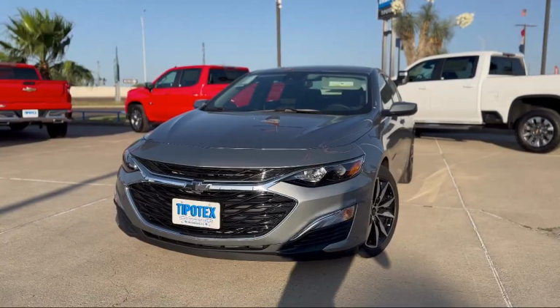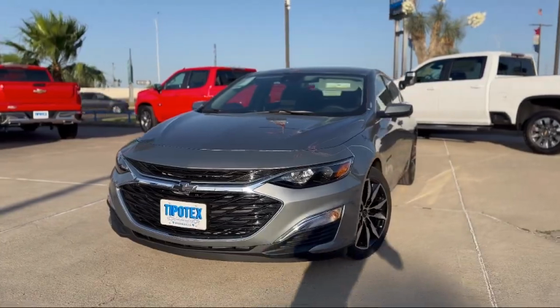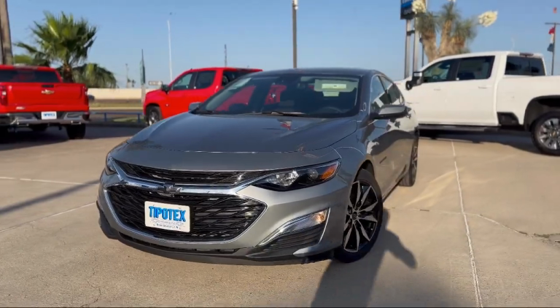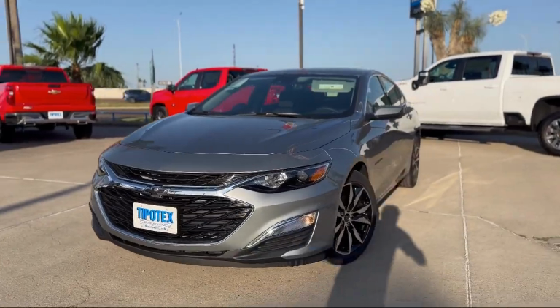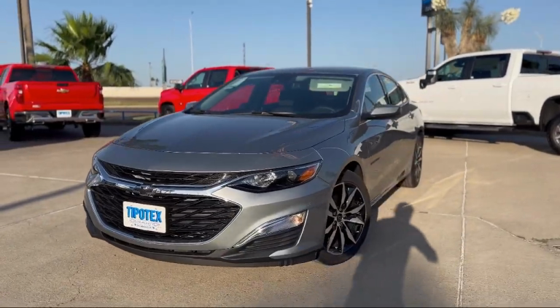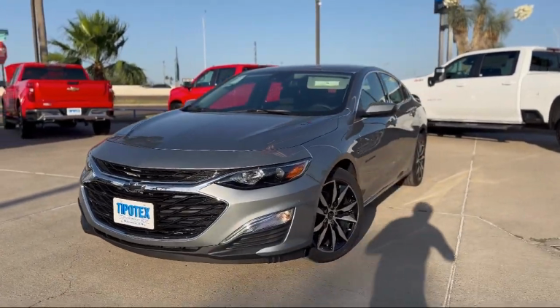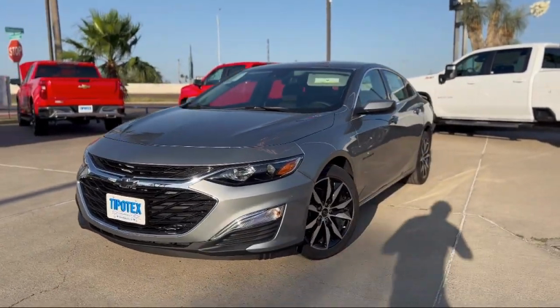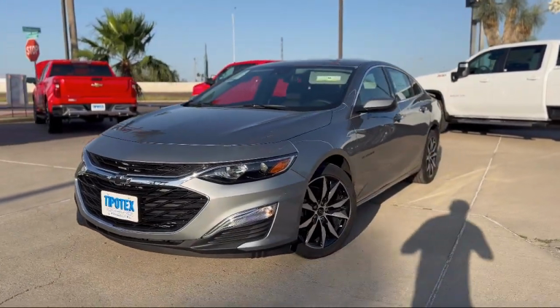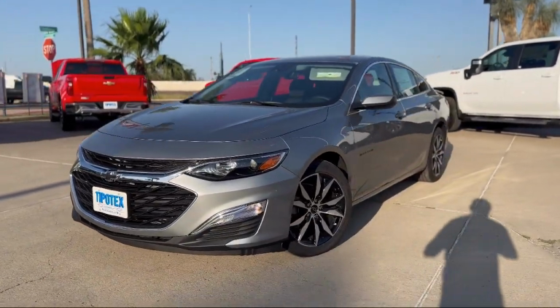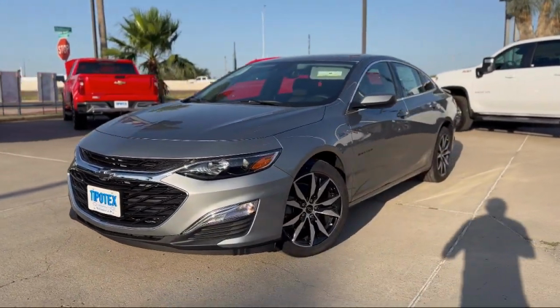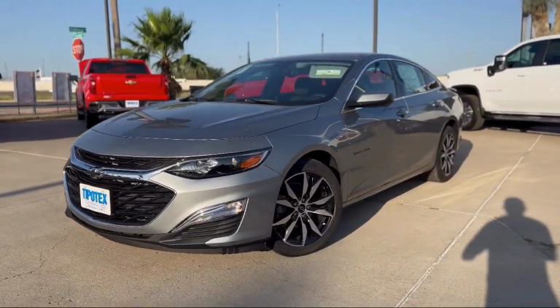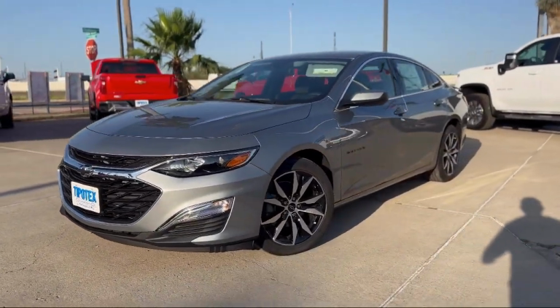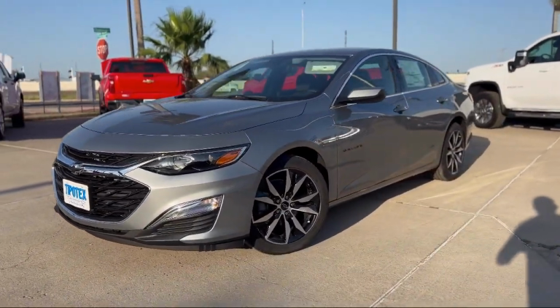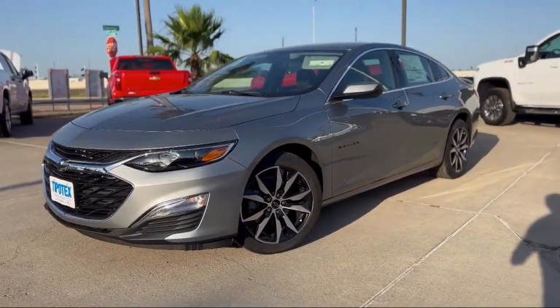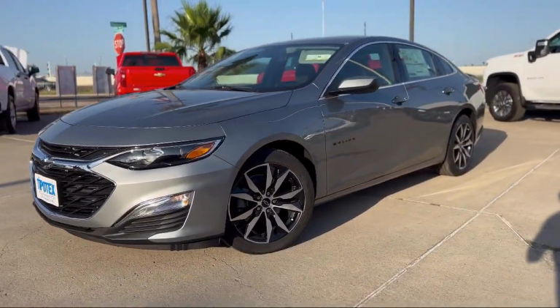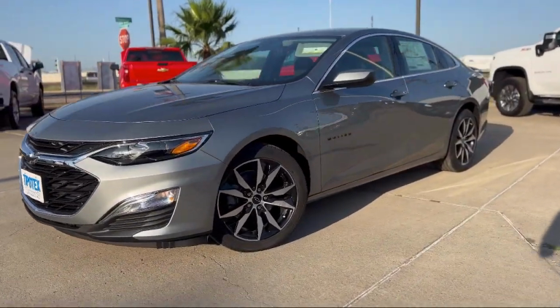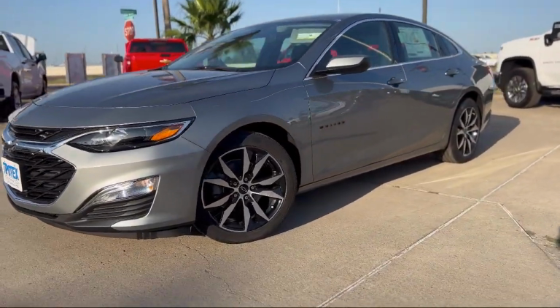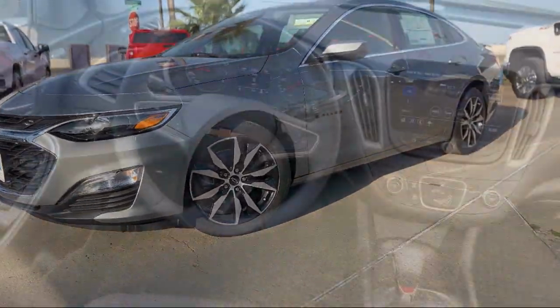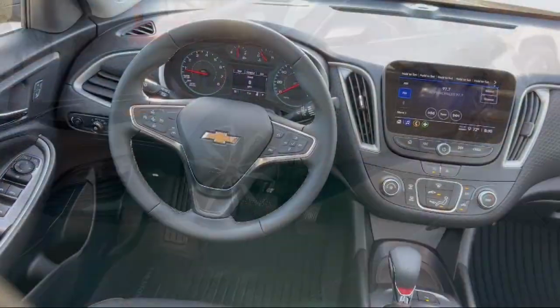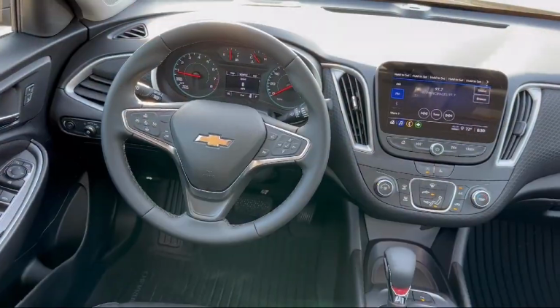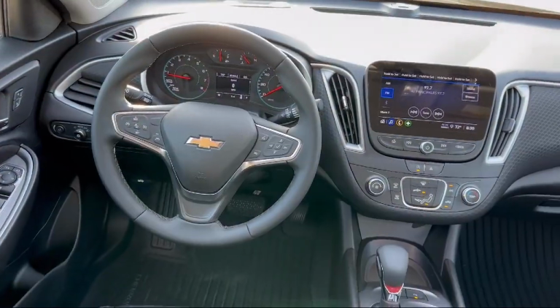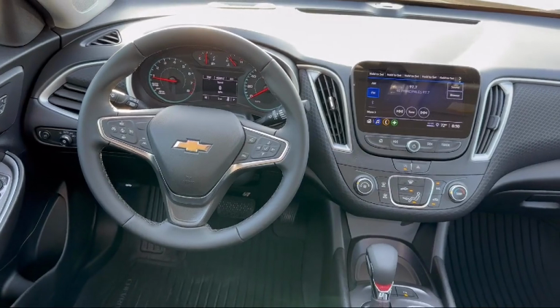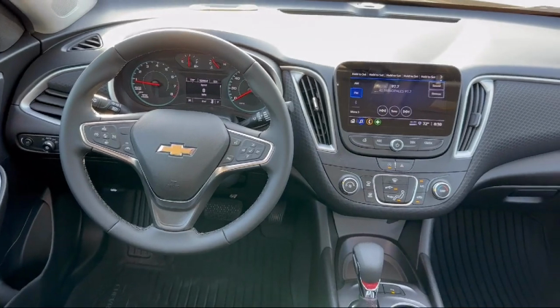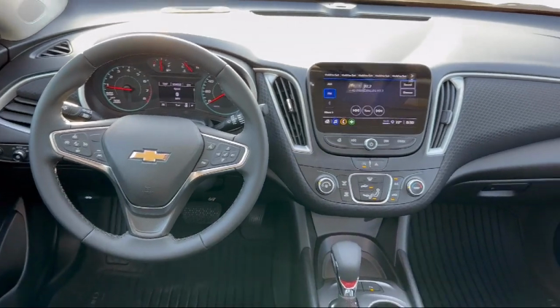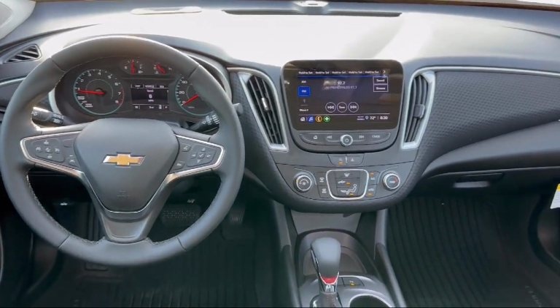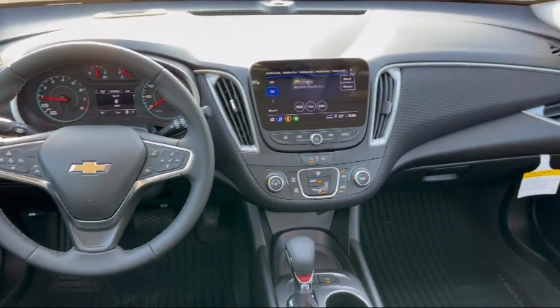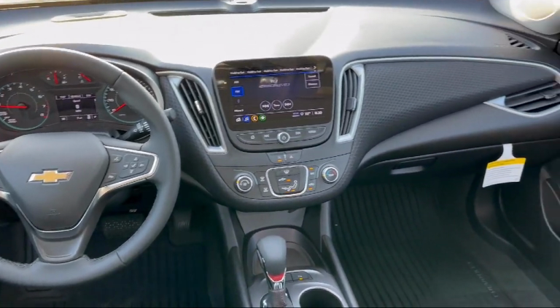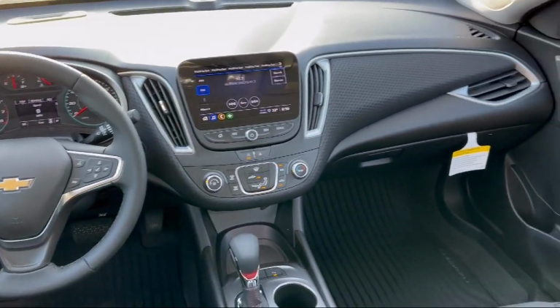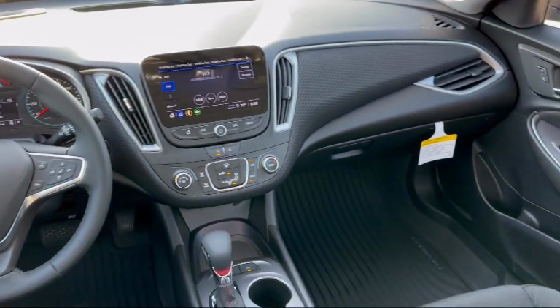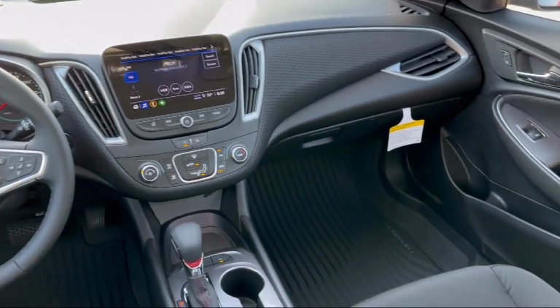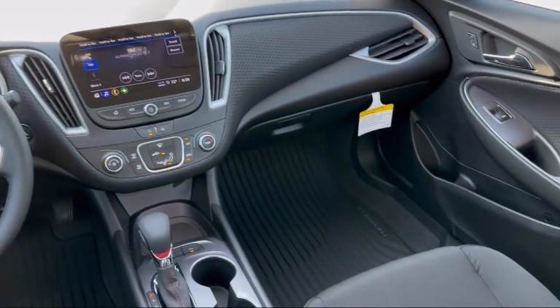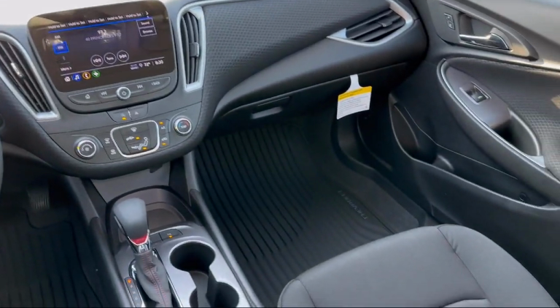It also features steering wheel mounted audio controls, rear view camera system, push button start, and automatic emergency braking with front pedestrian detection.